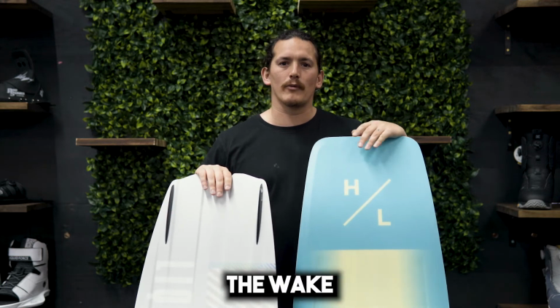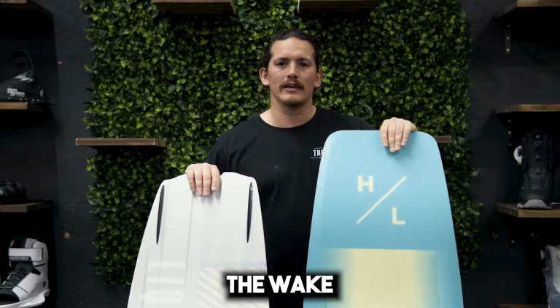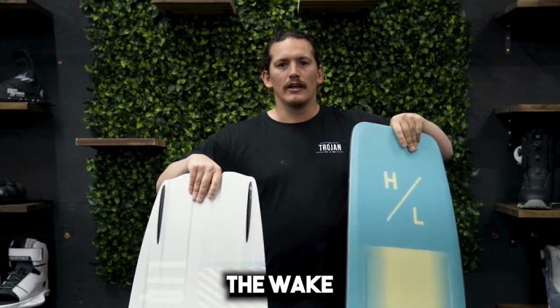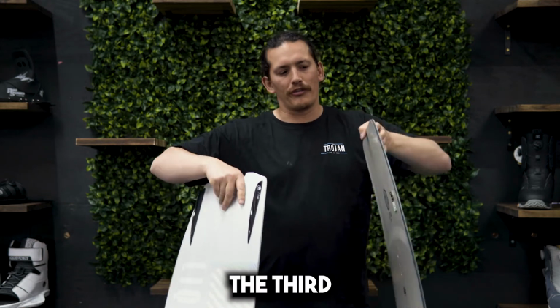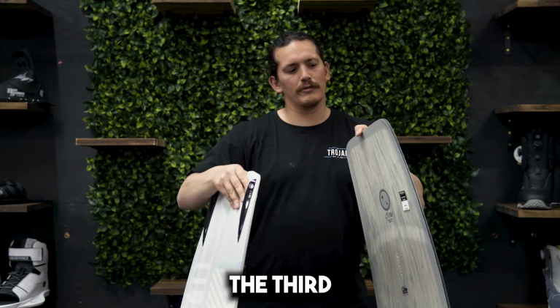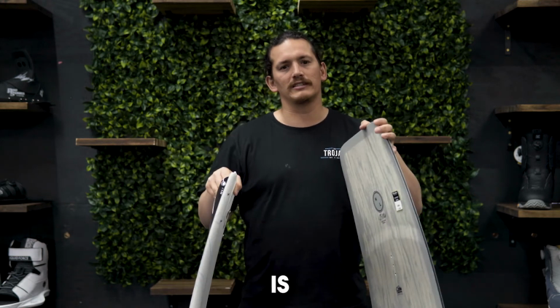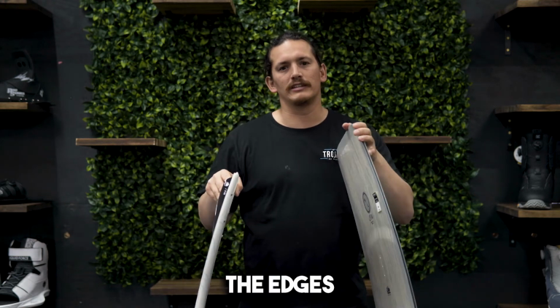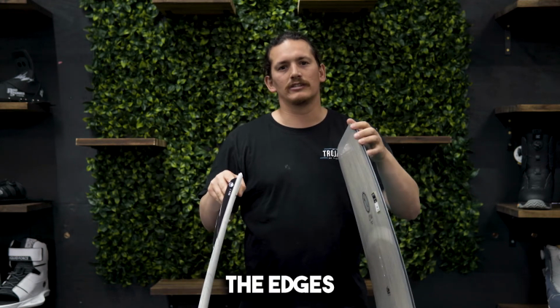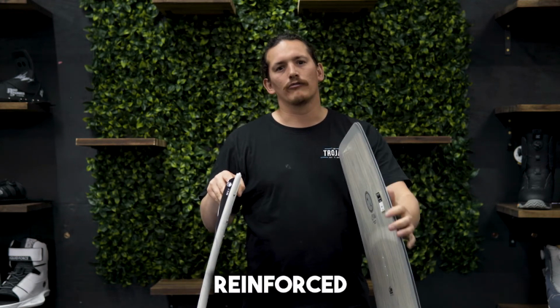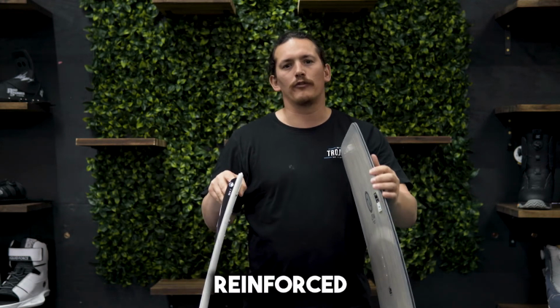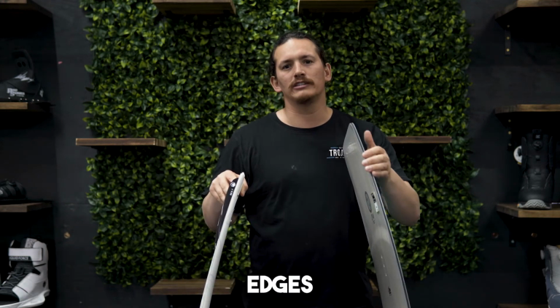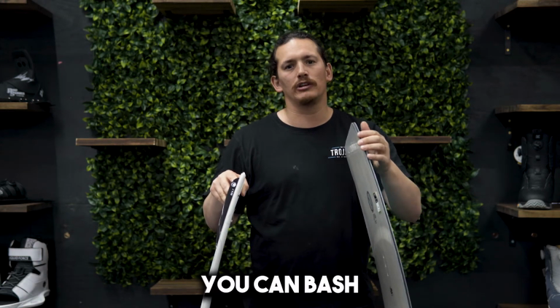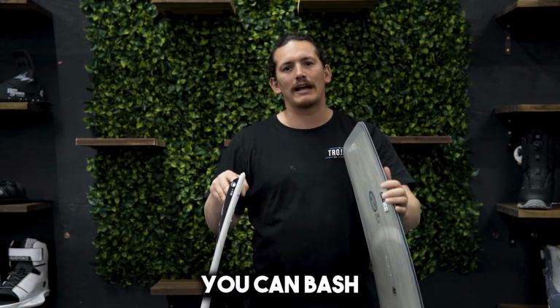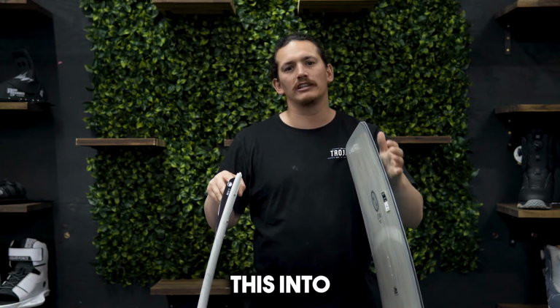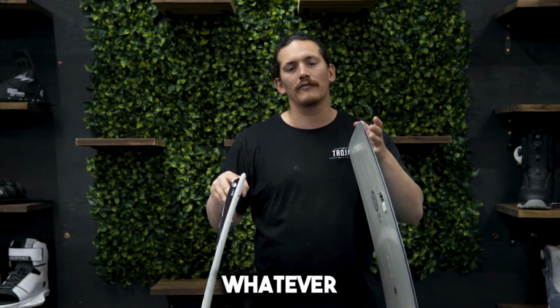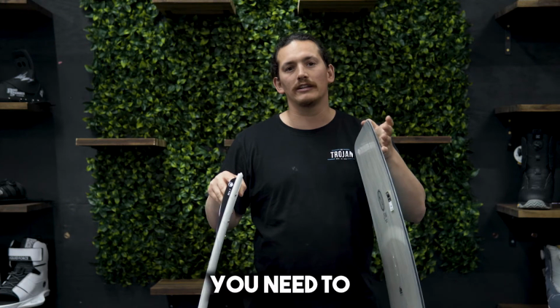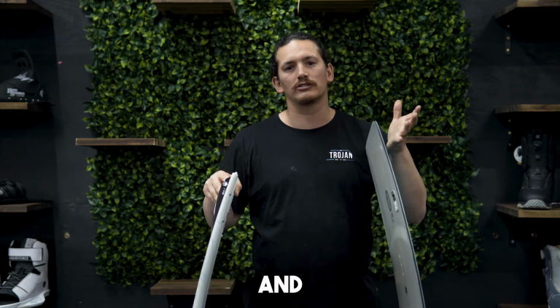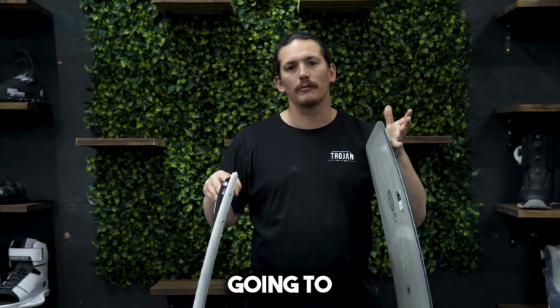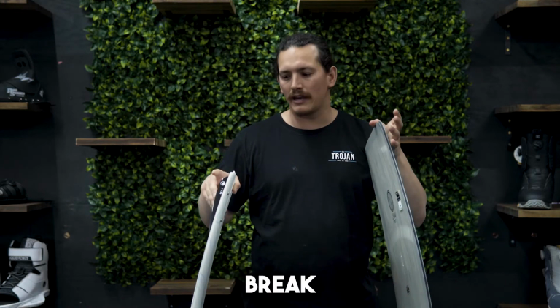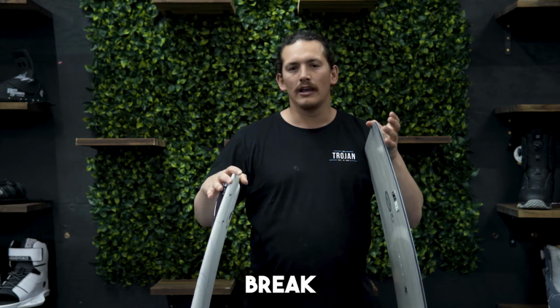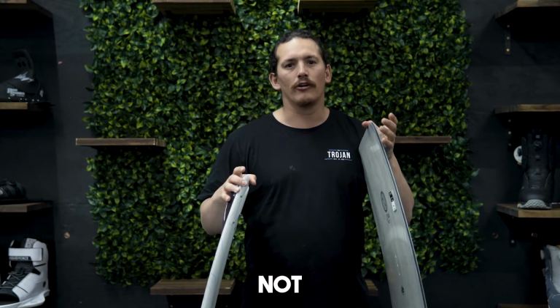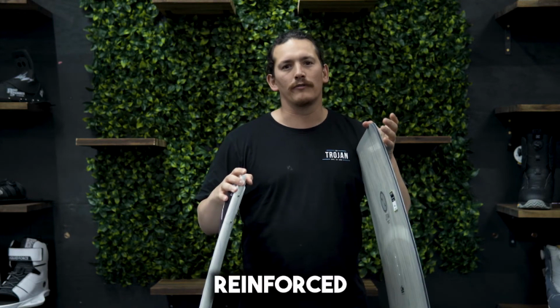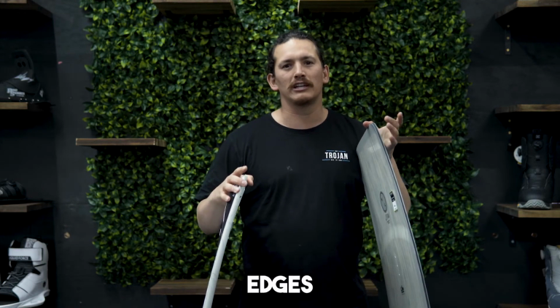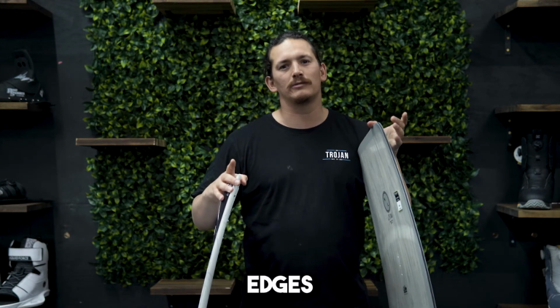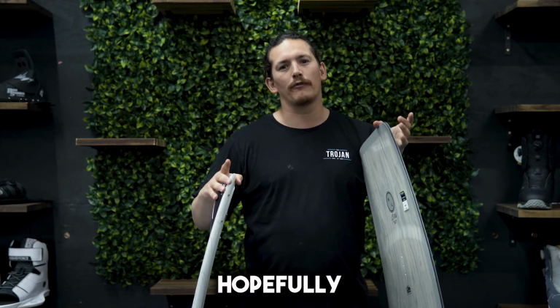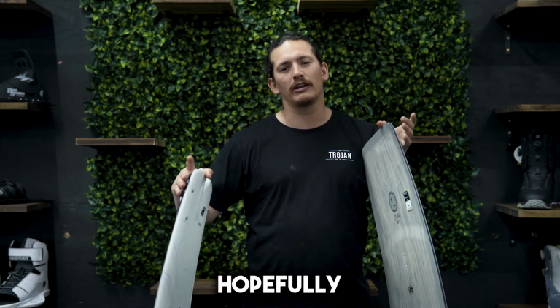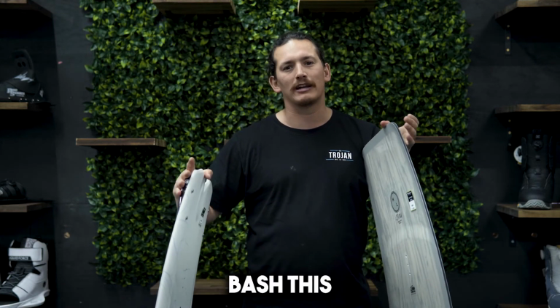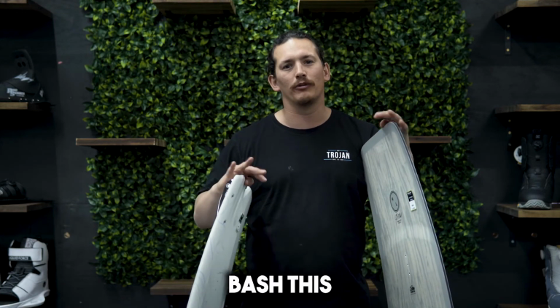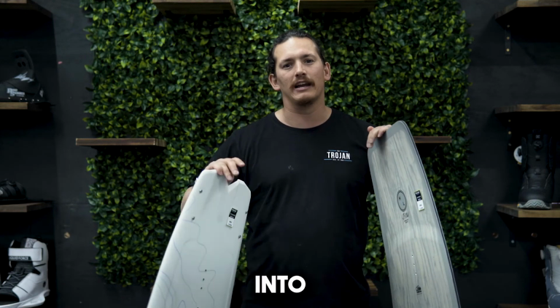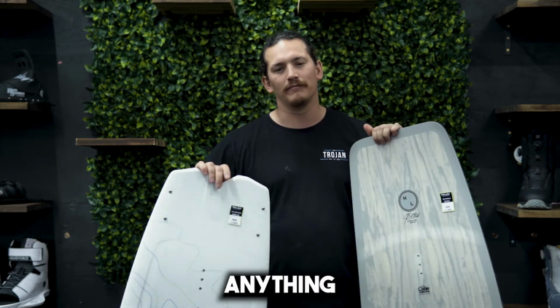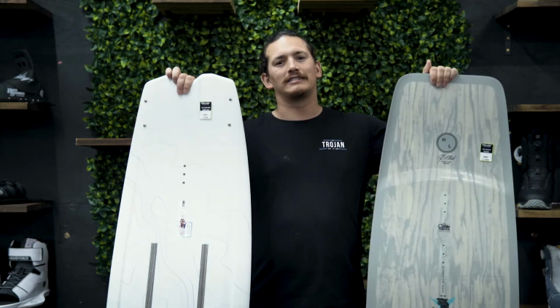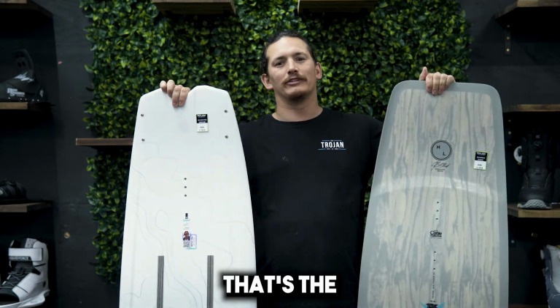The third difference is the edges. Cable boards have reinforced edges — you can bash them into whatever you need to and they're not going to break. Boat boards do not have reinforced edges, so hopefully you don't bash that board into anything. That's the difference.